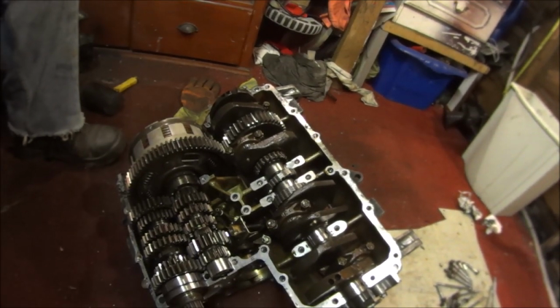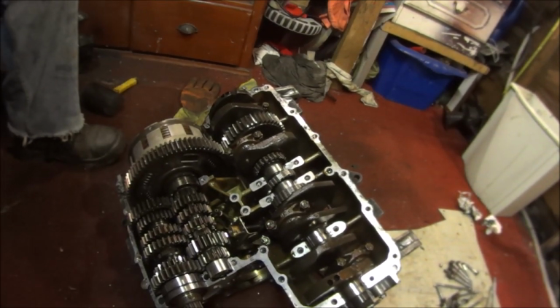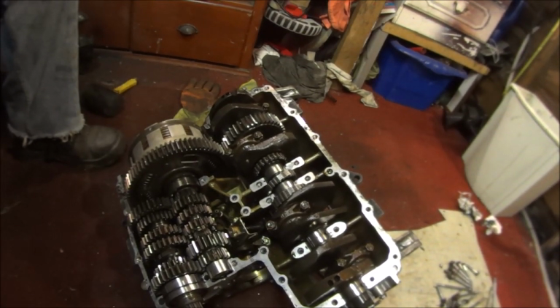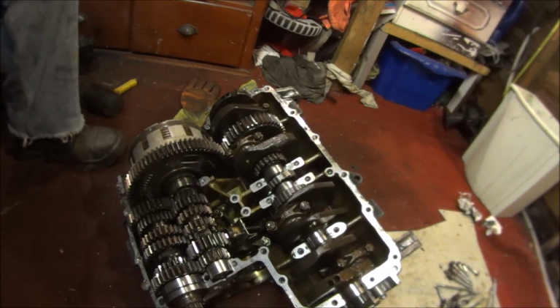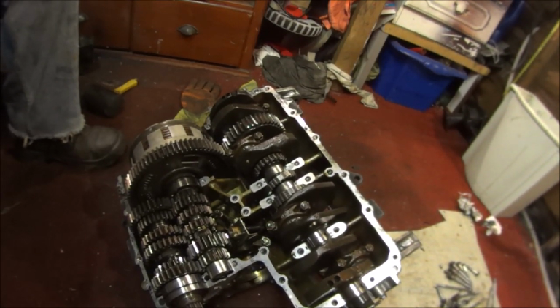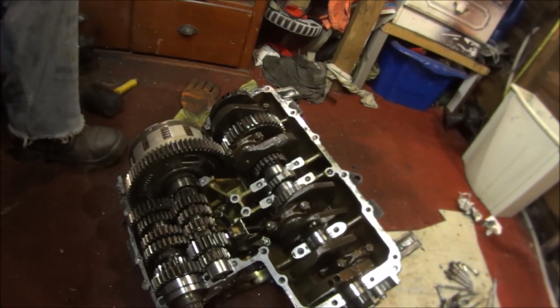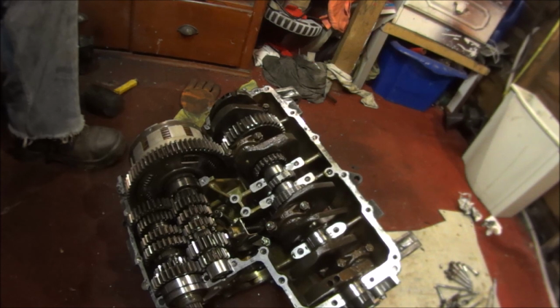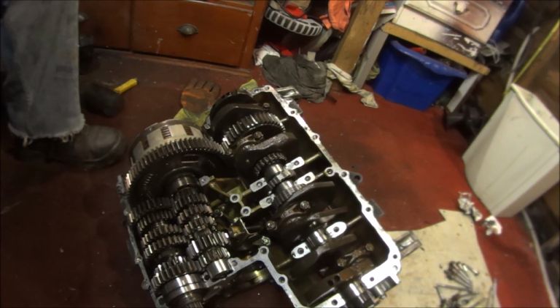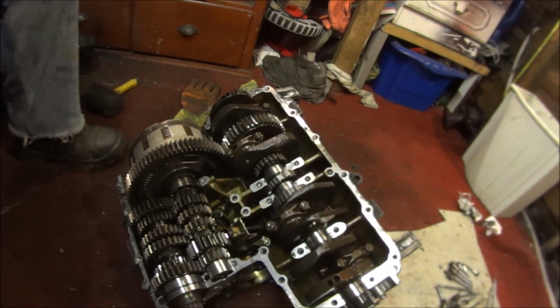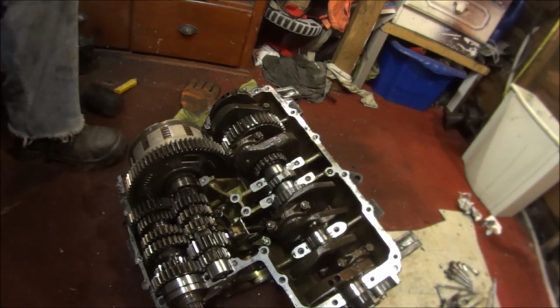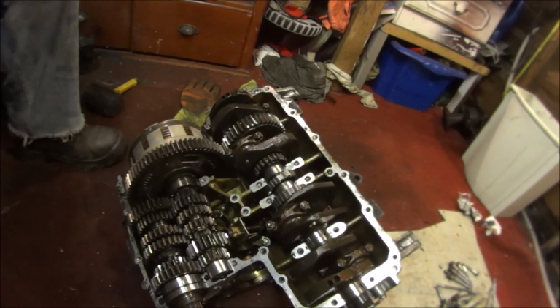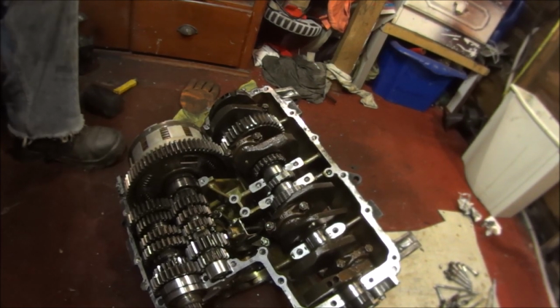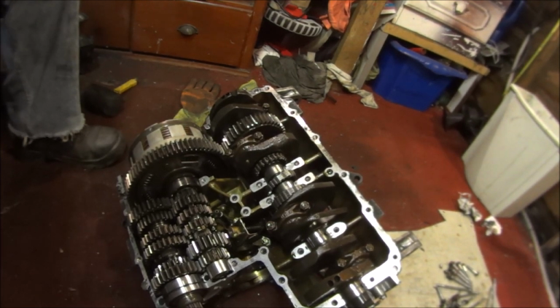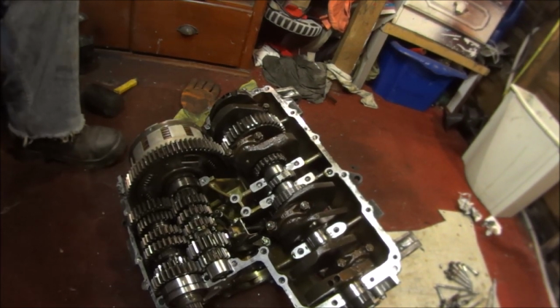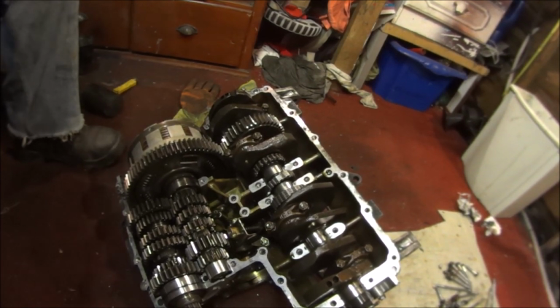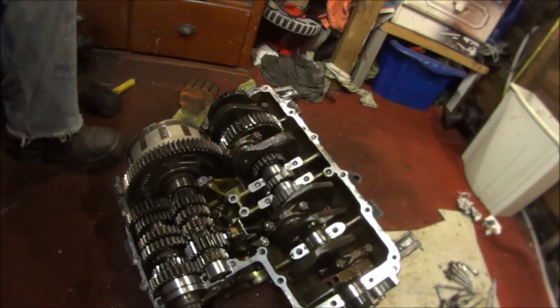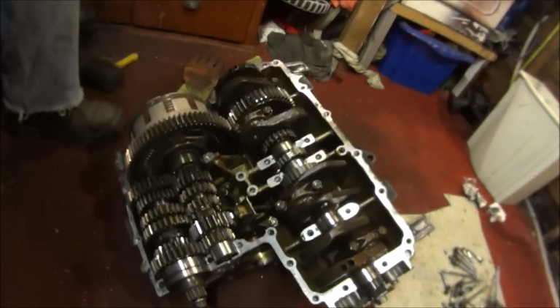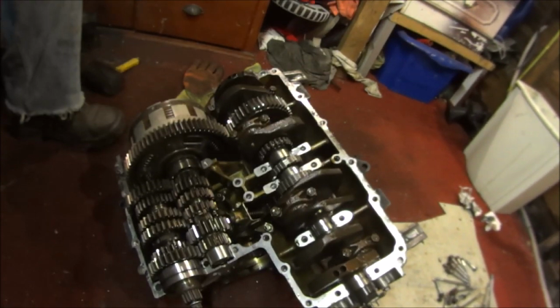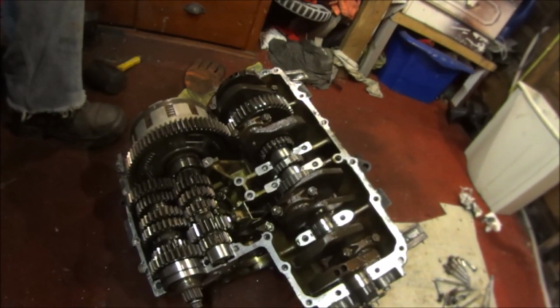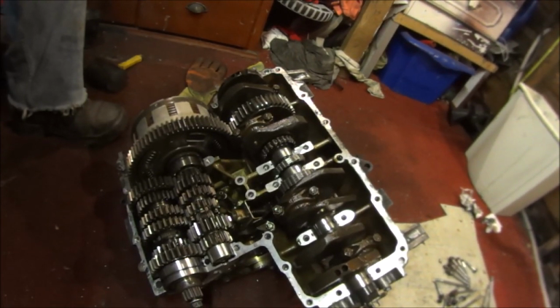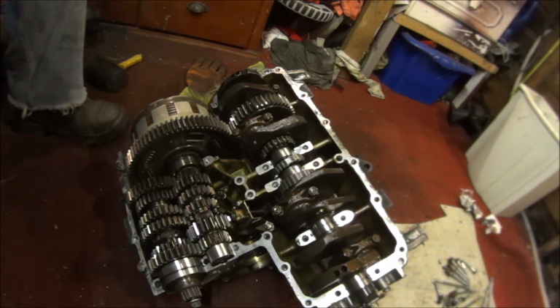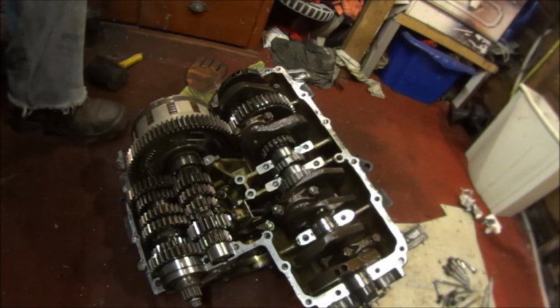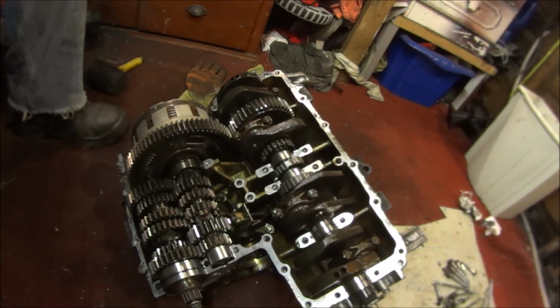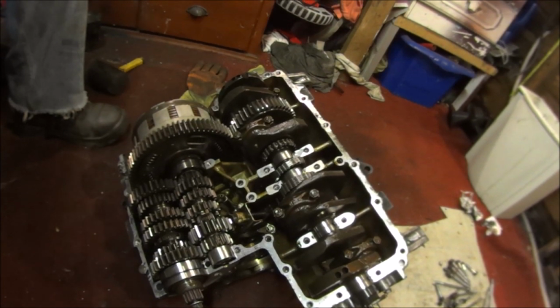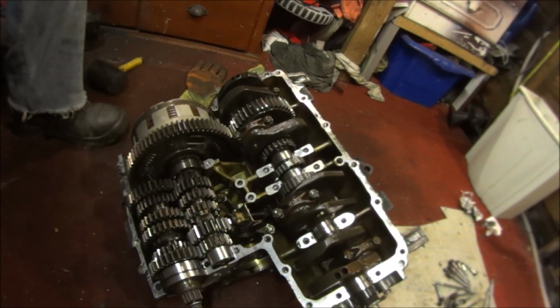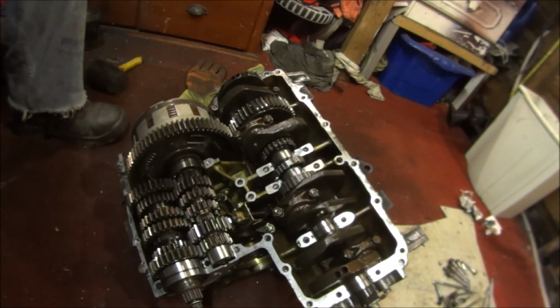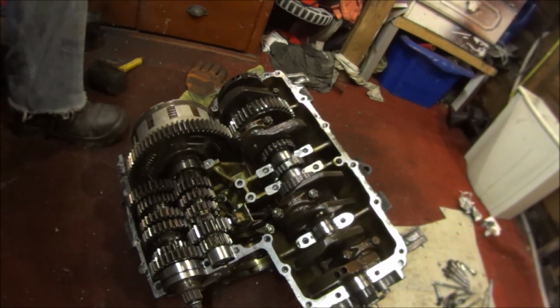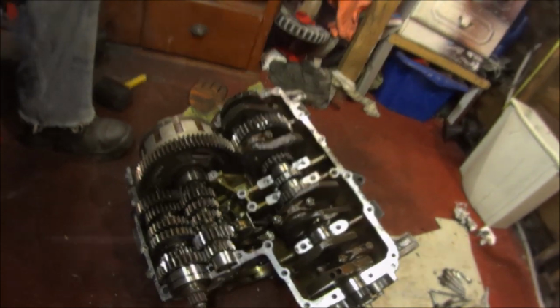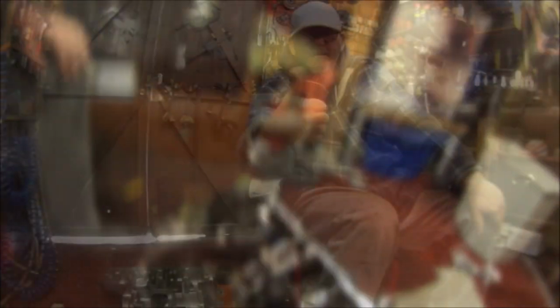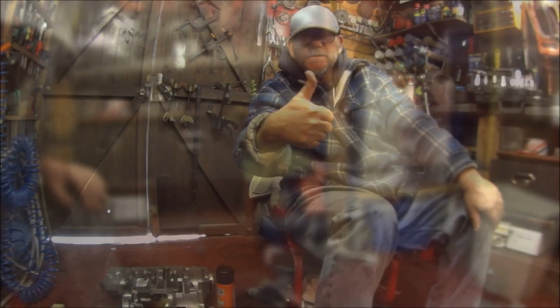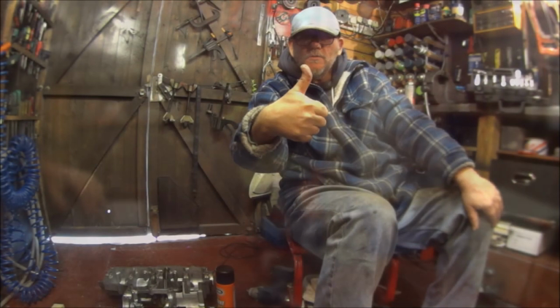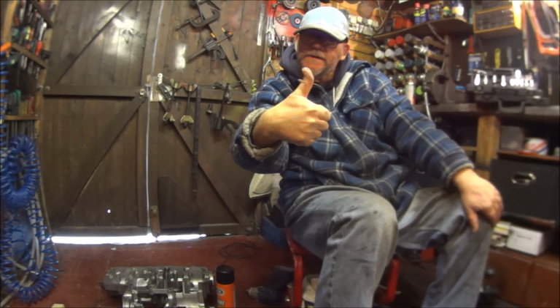Out of the two engines we'll be rebuilding one engine with all the good parts we can find. So without further ado, let's get on with it.